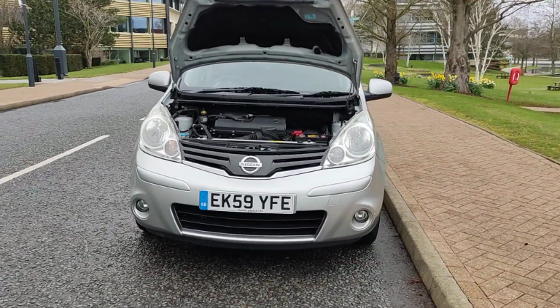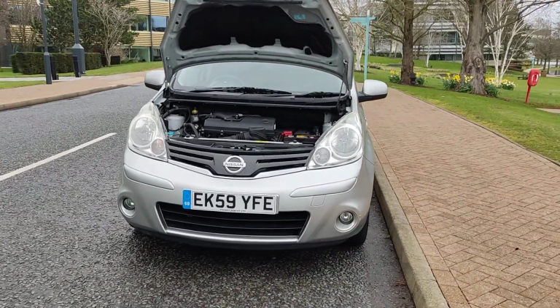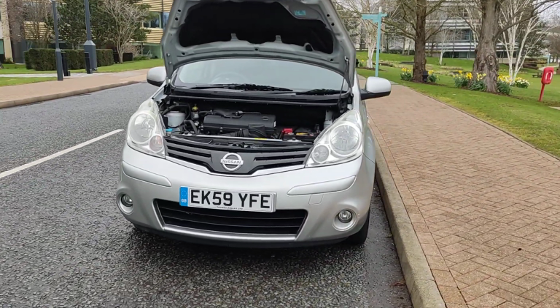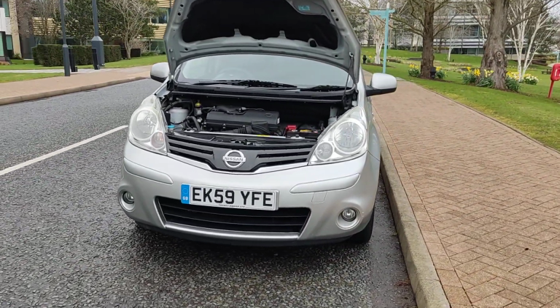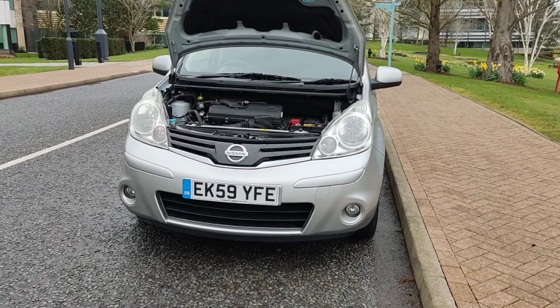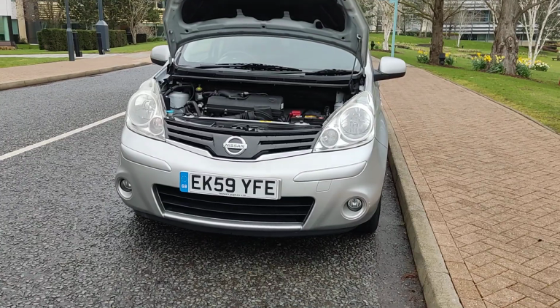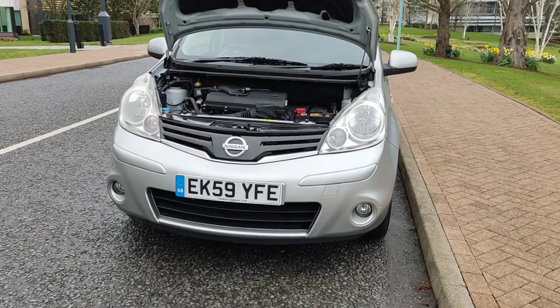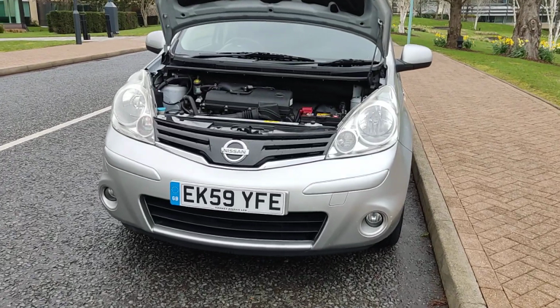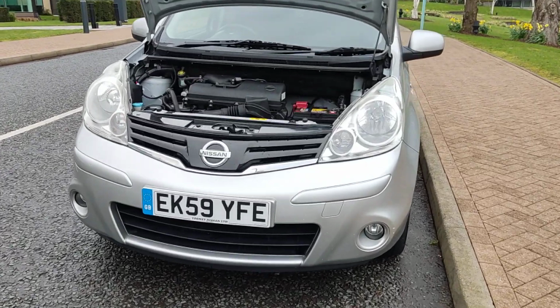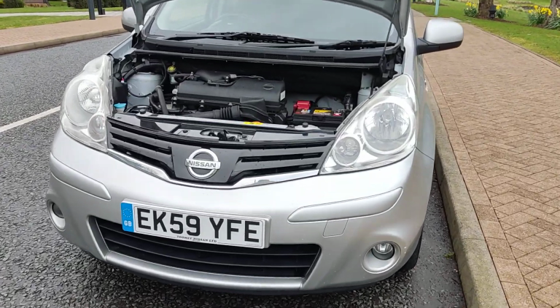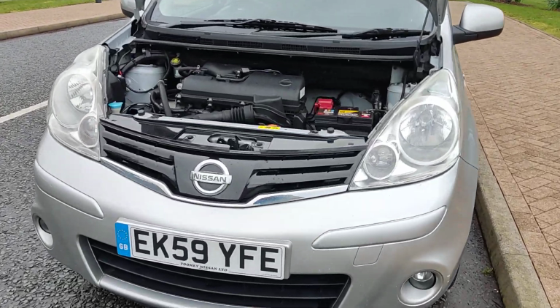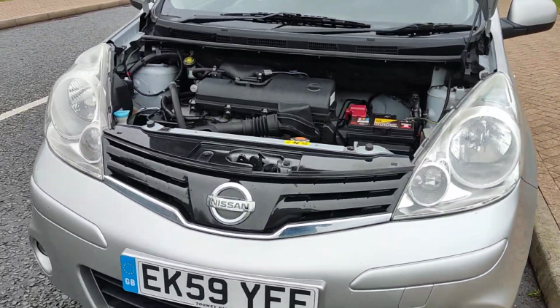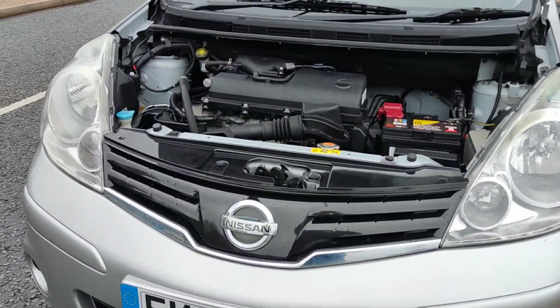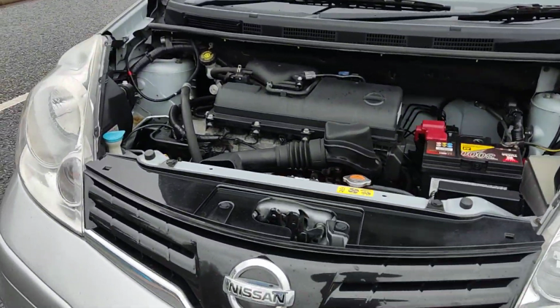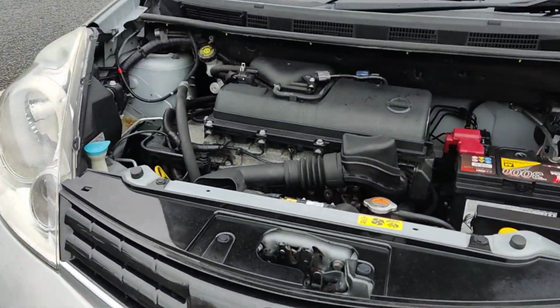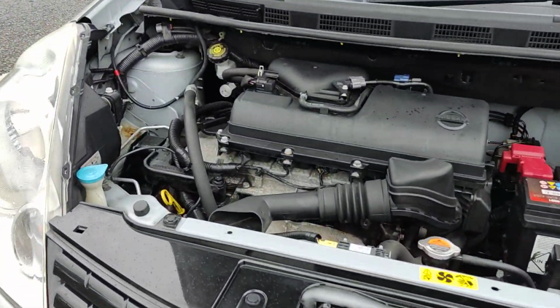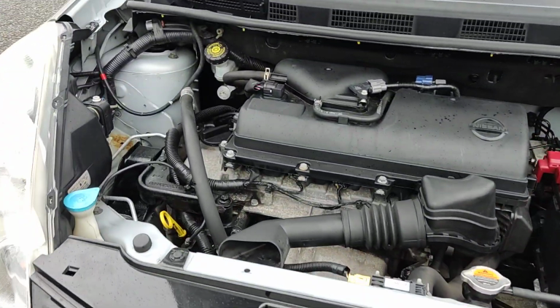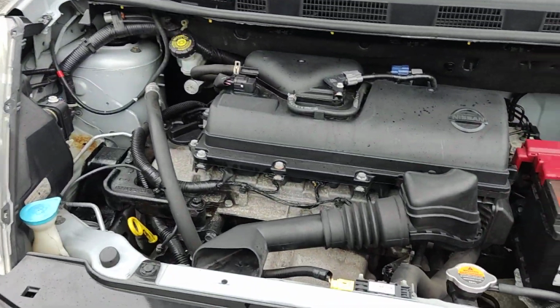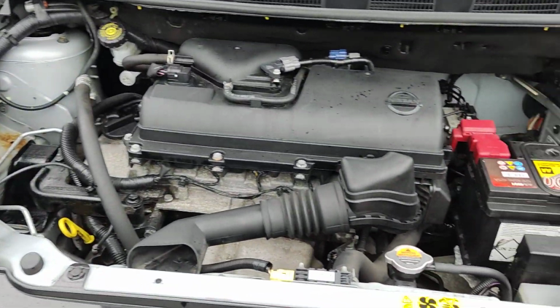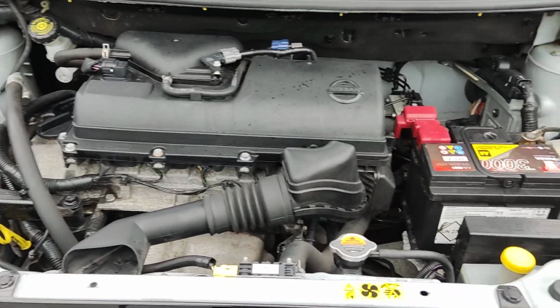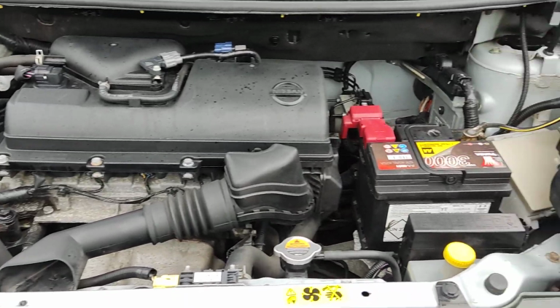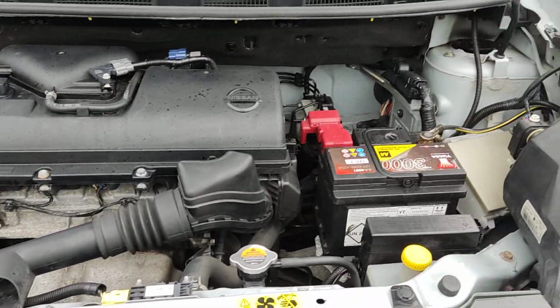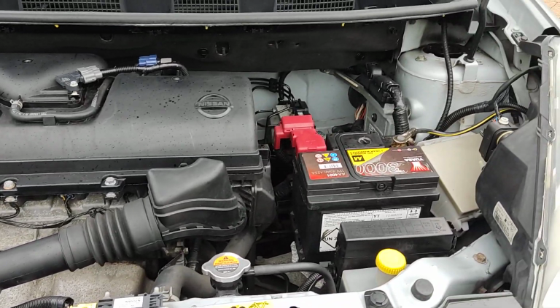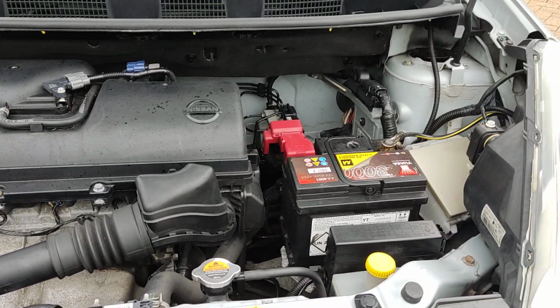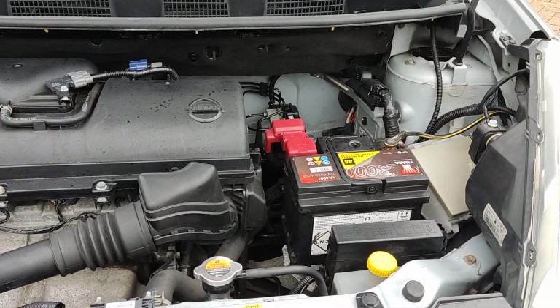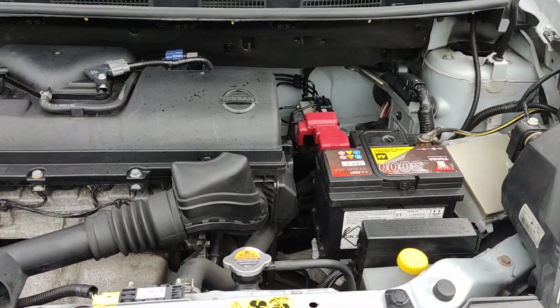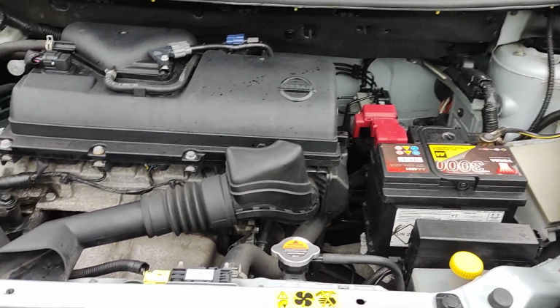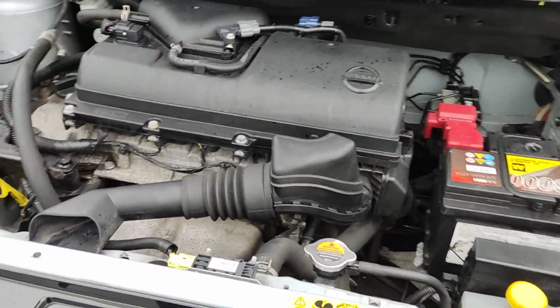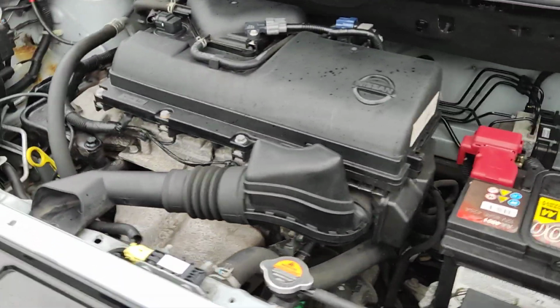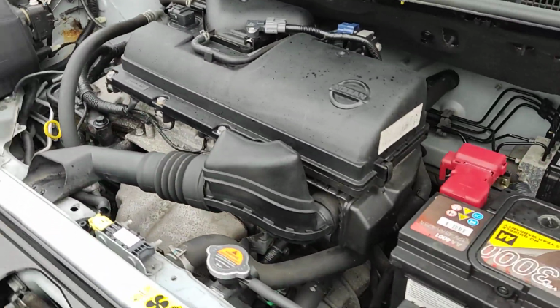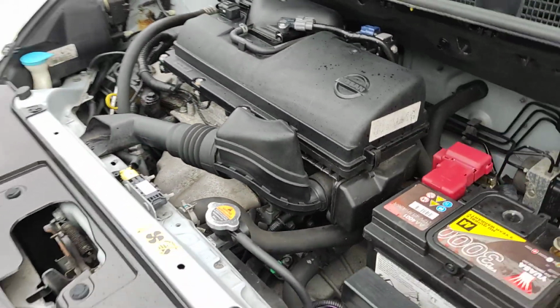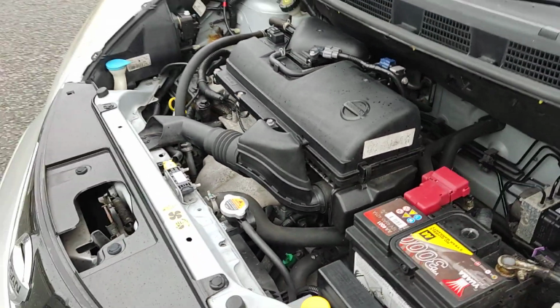Nice clean sparkling headlights with fog lights. Nice and clean engine bay, recently serviced. Engine sounds very nice and smooth.